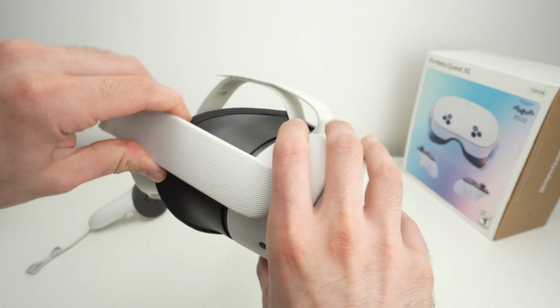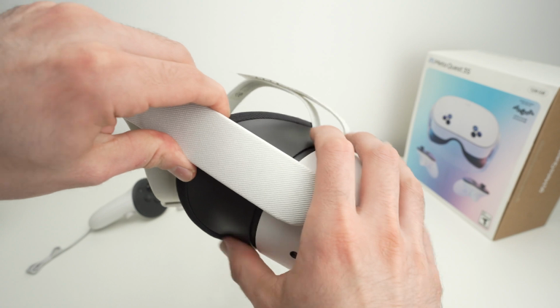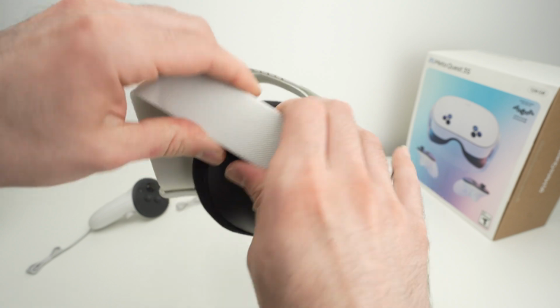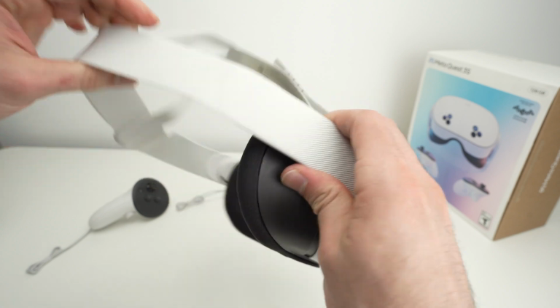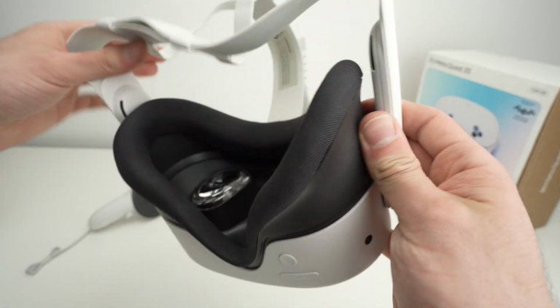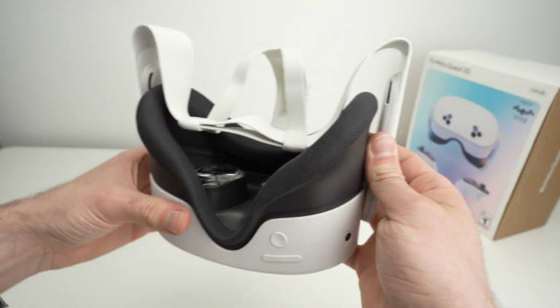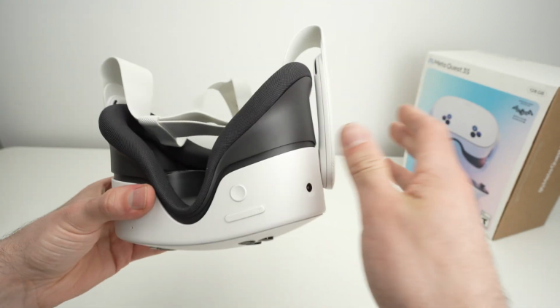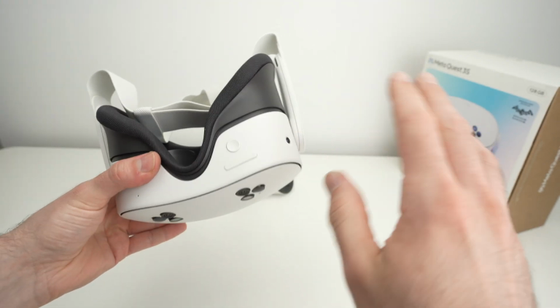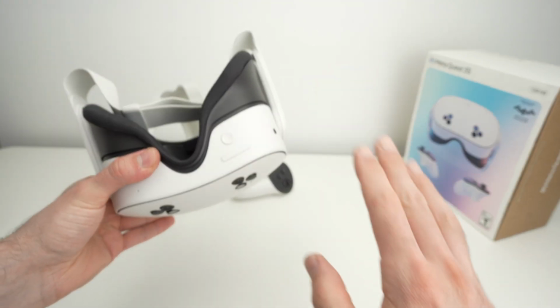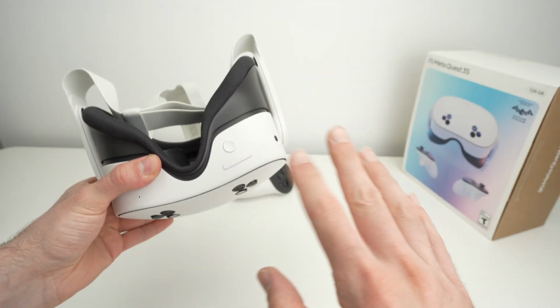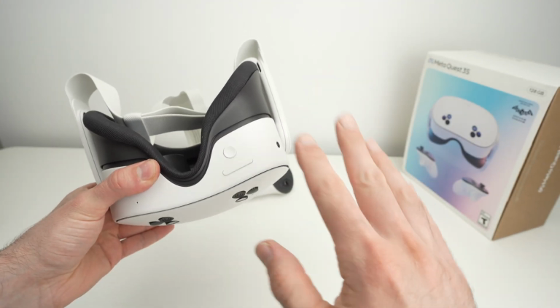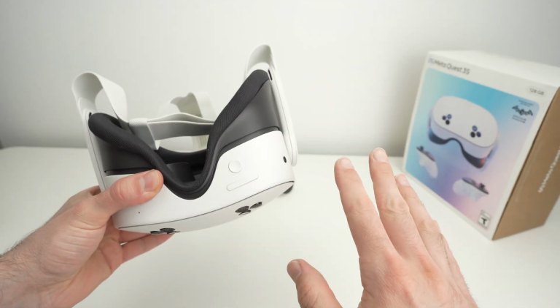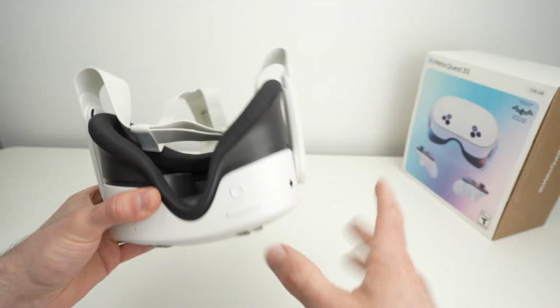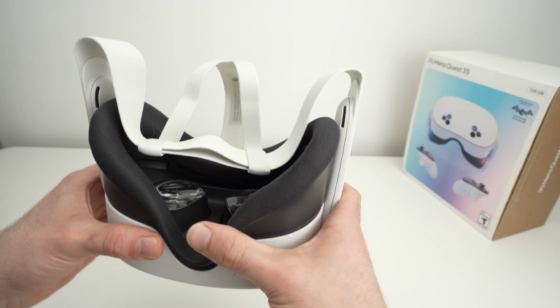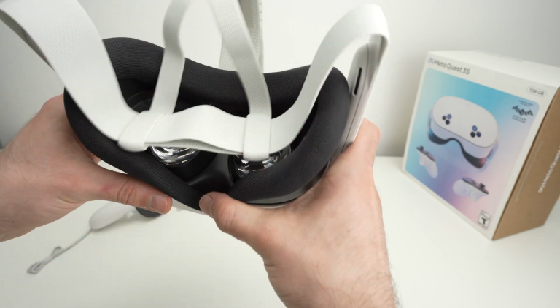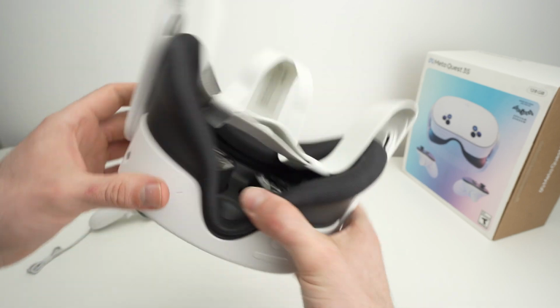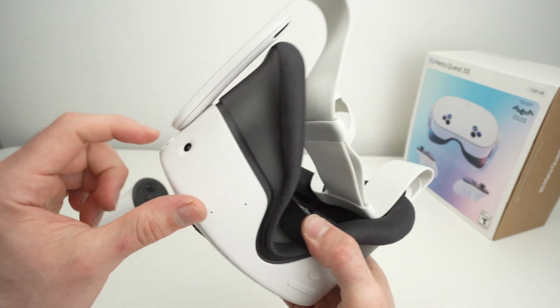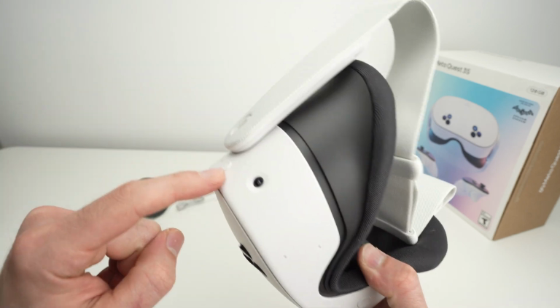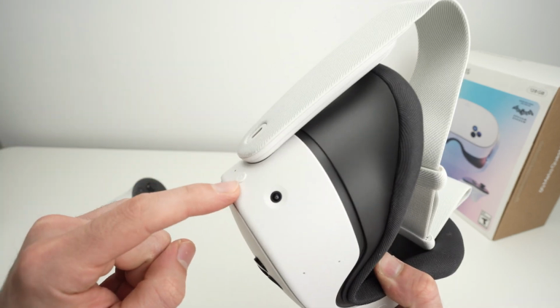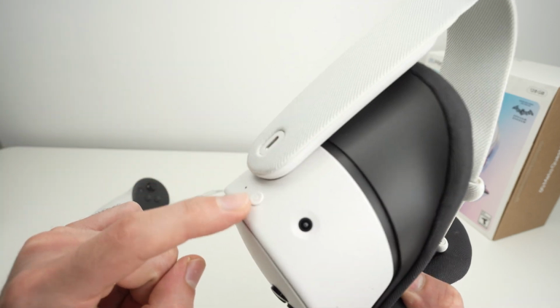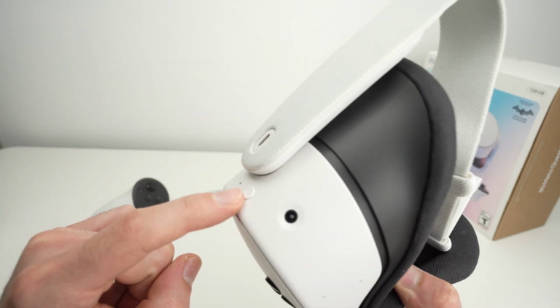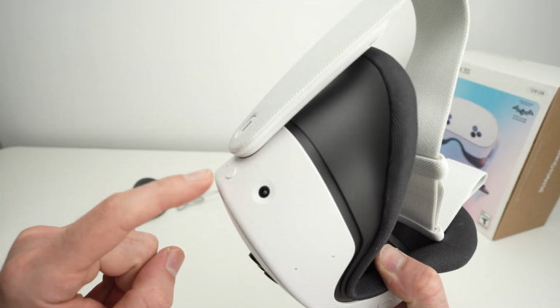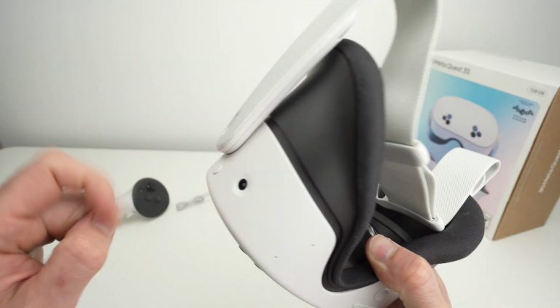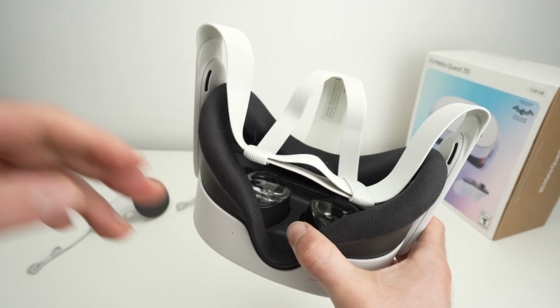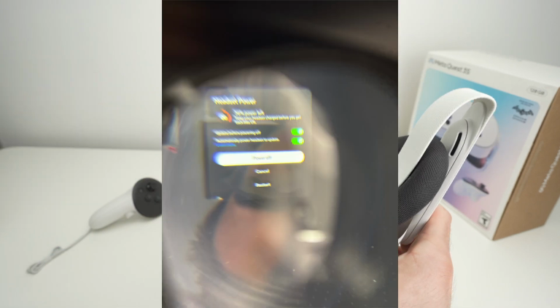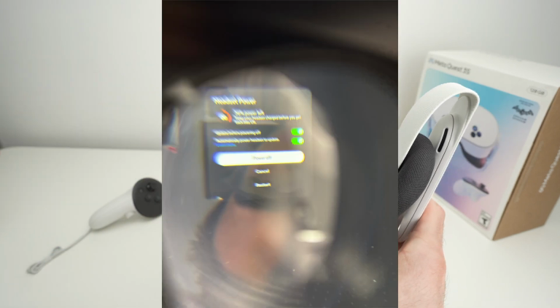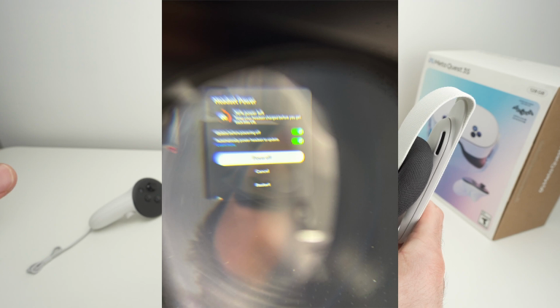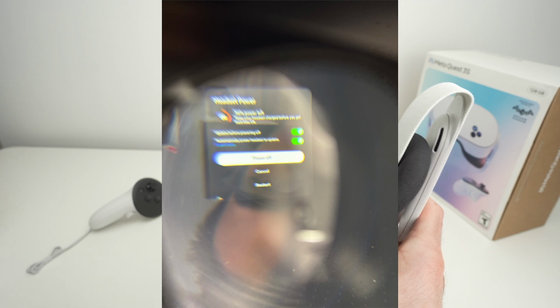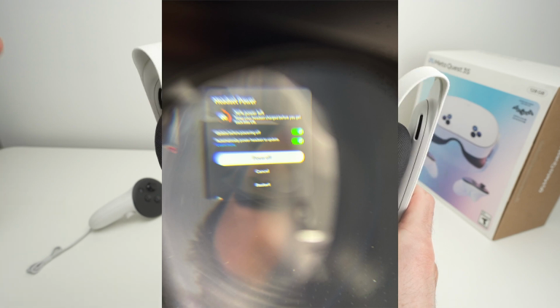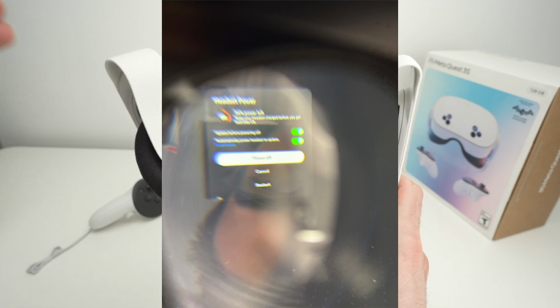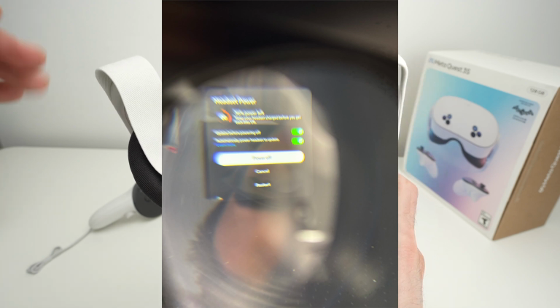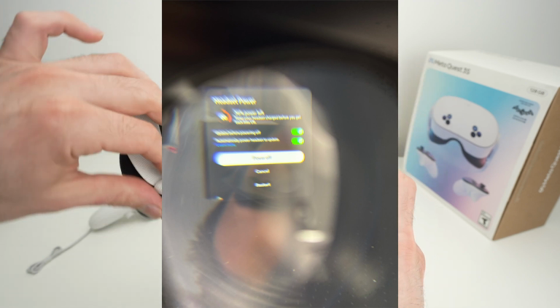For the first option you need to make sure that your Quest 3S is completely turned off. Simply wear the headset, push the power button for about one second until you get a screen and select turn off, shut down.